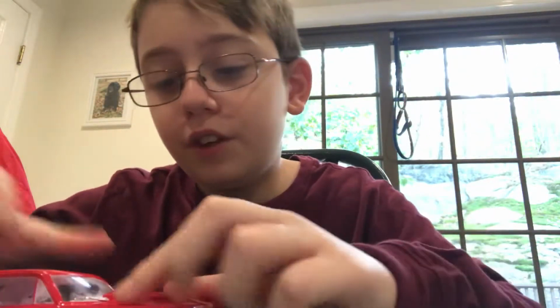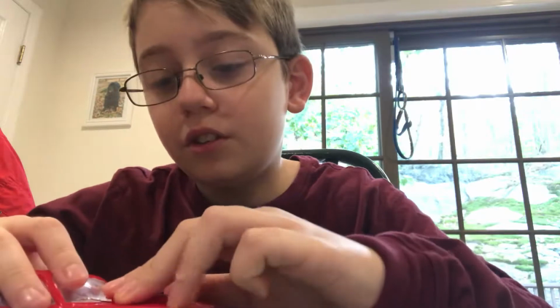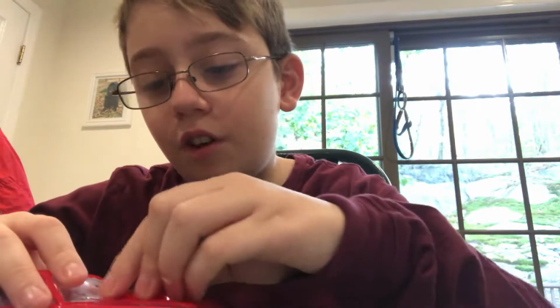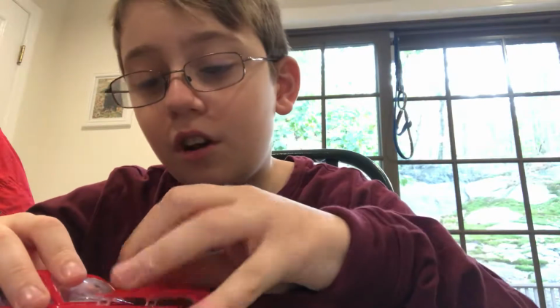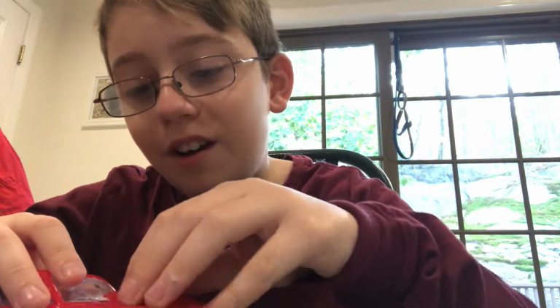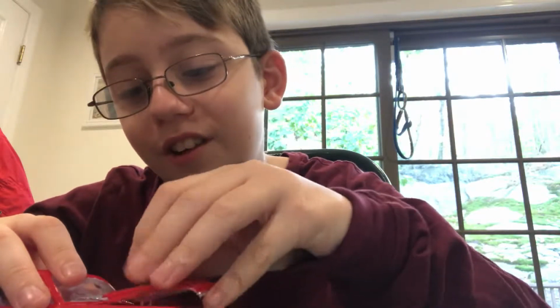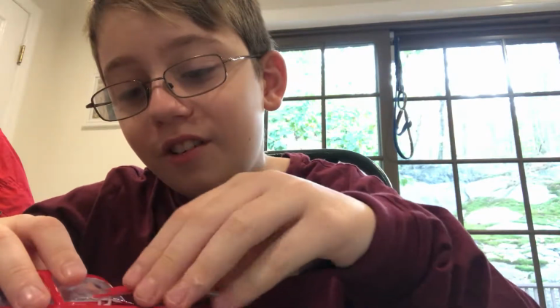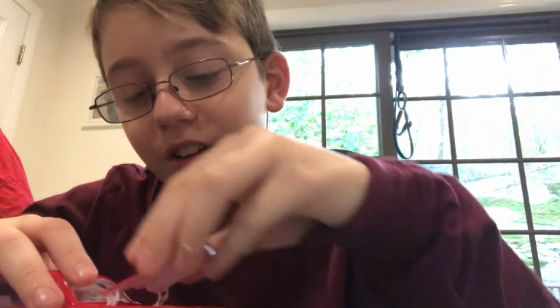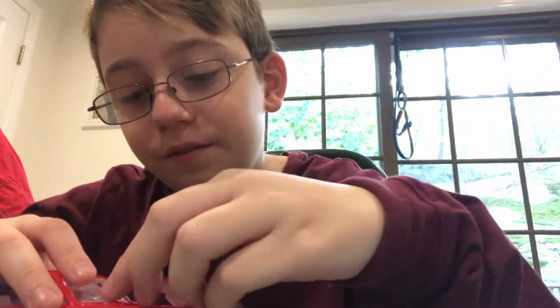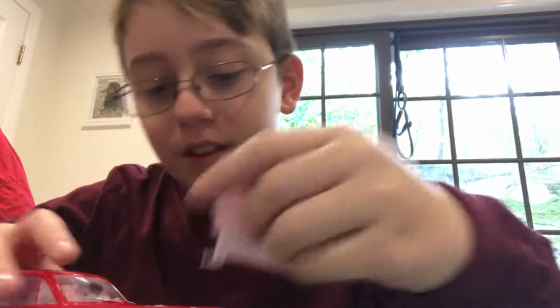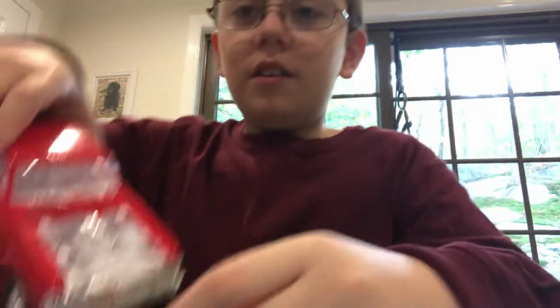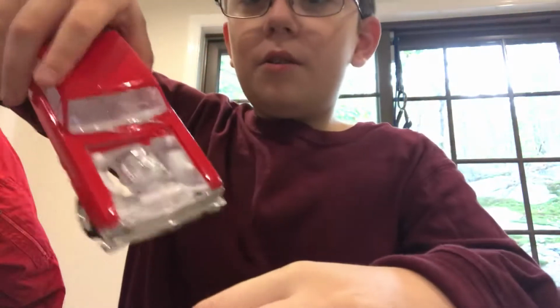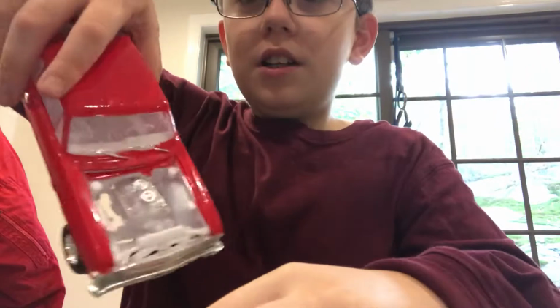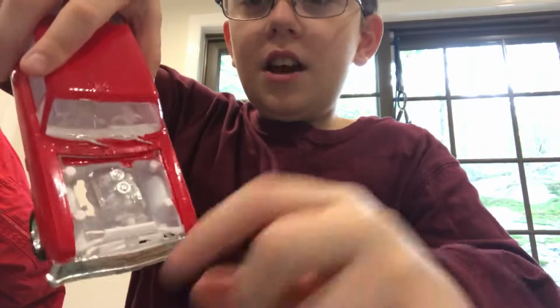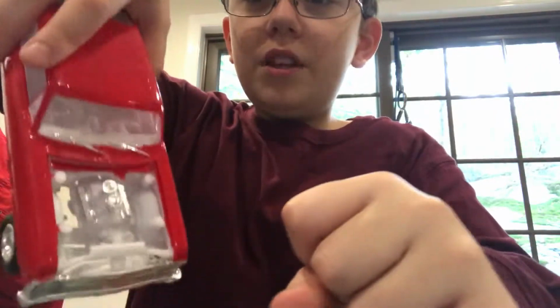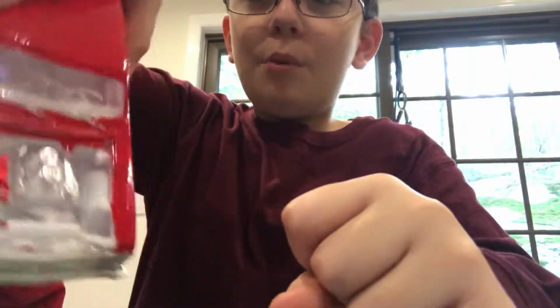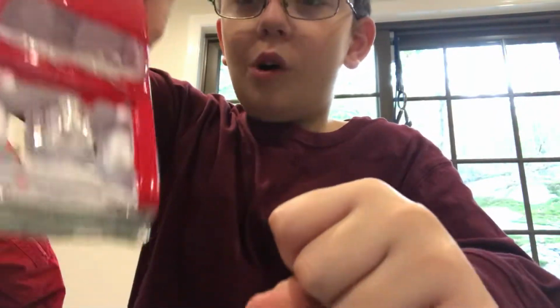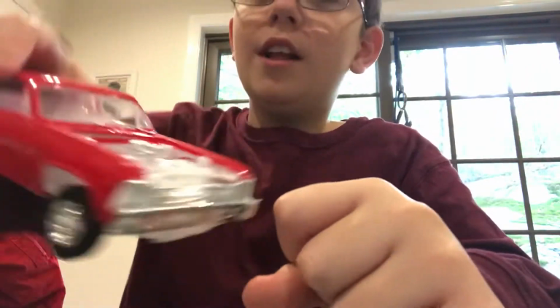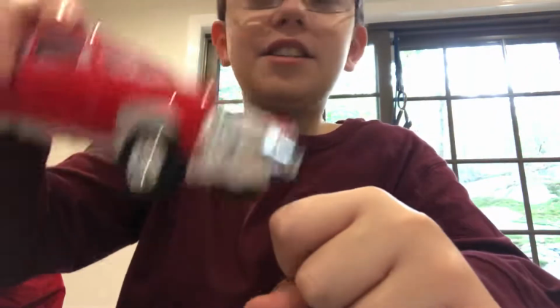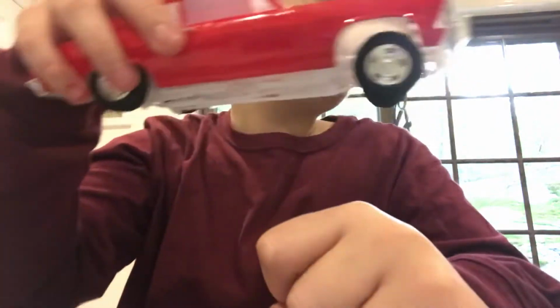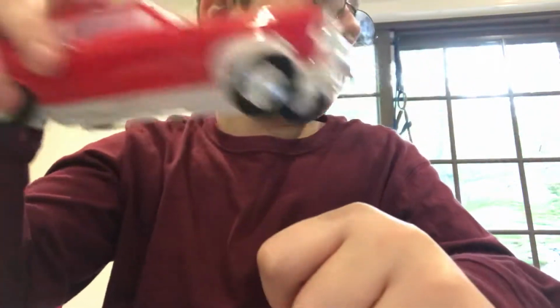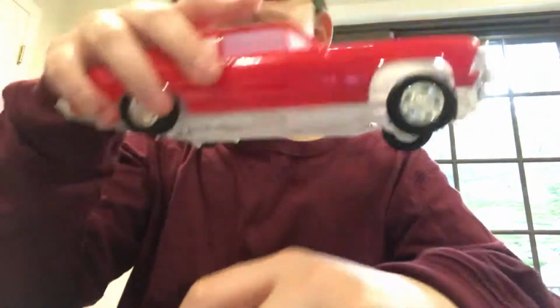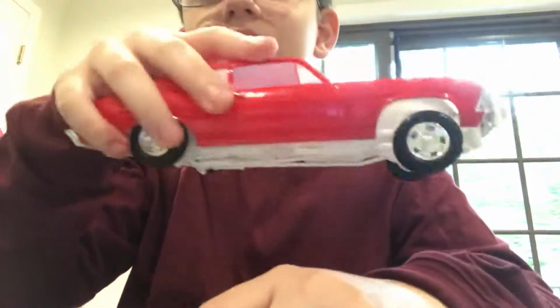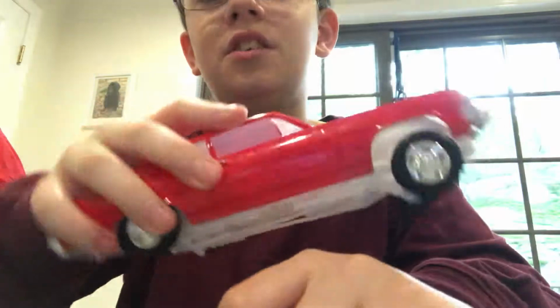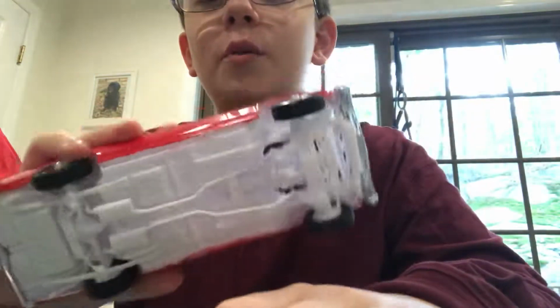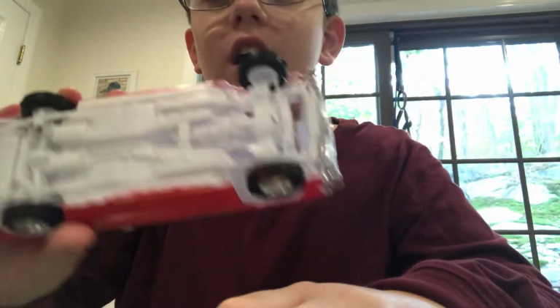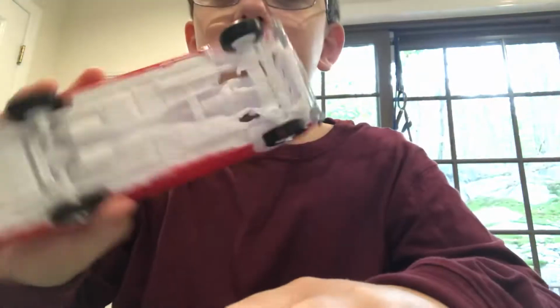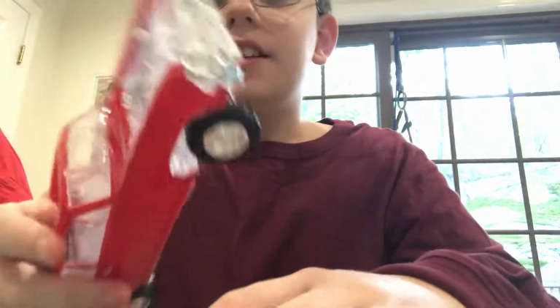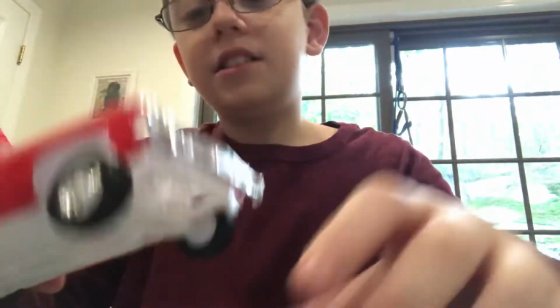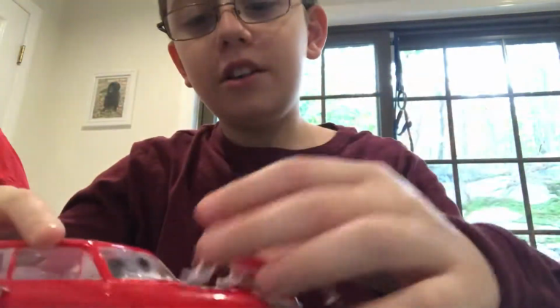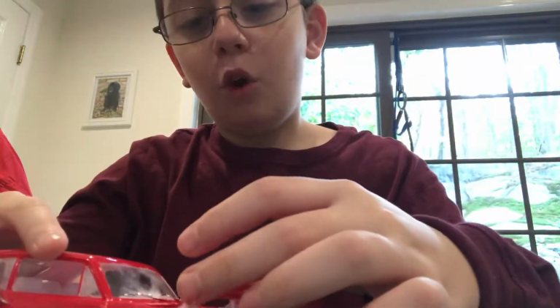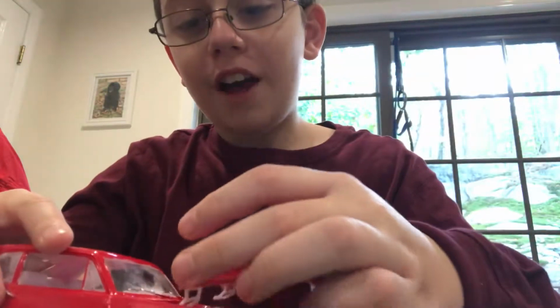Let's see if I can get this hood off — it's not coming off right now. It worked on the inside. It came out pretty cool. I decided not to put the decals on,